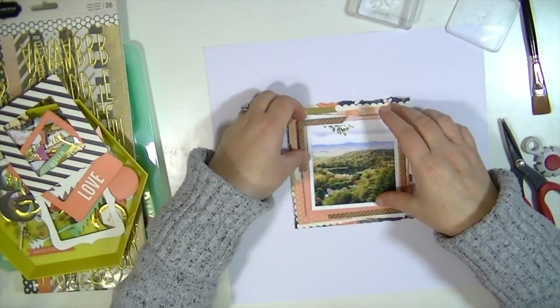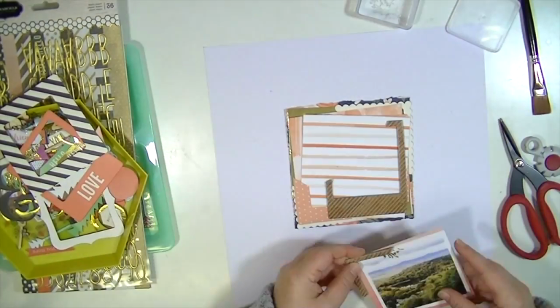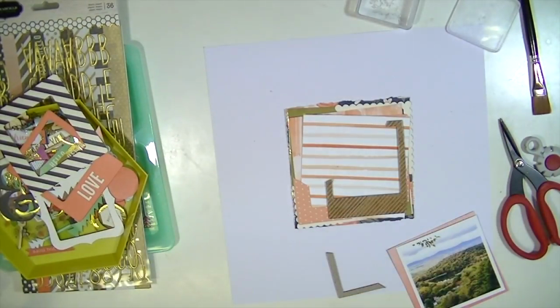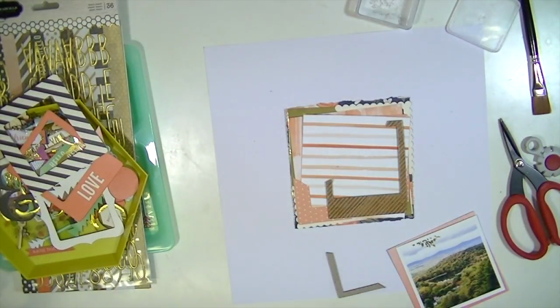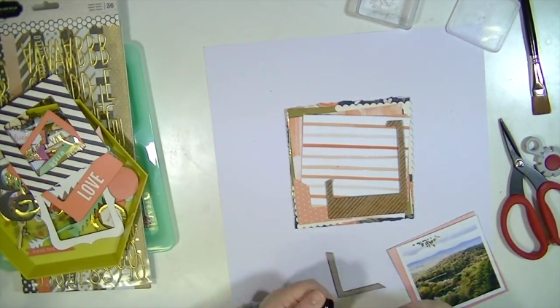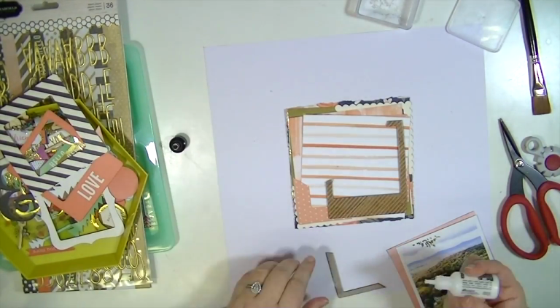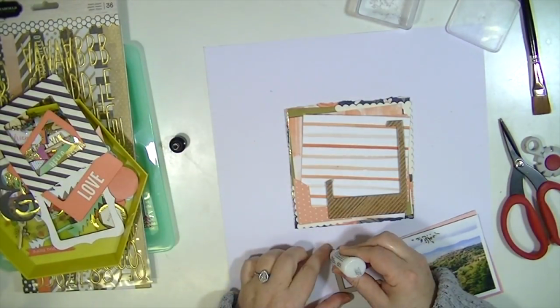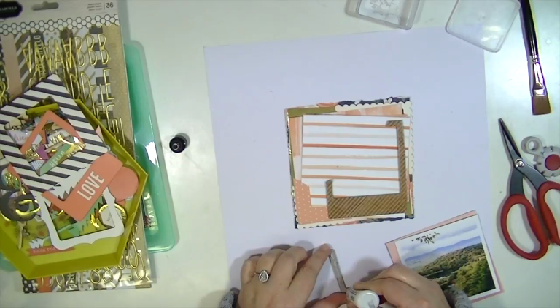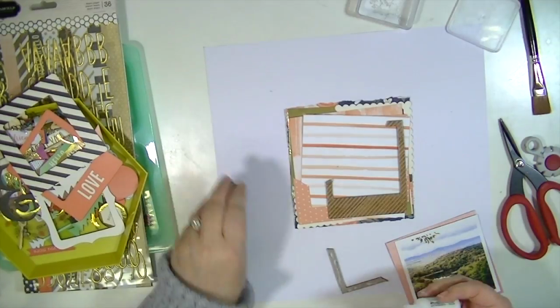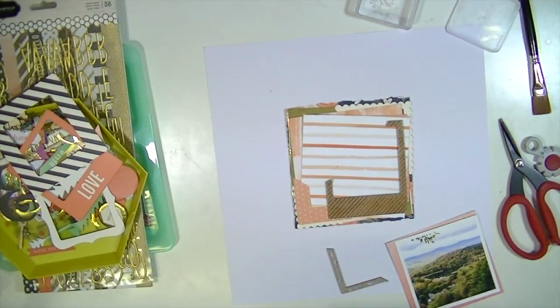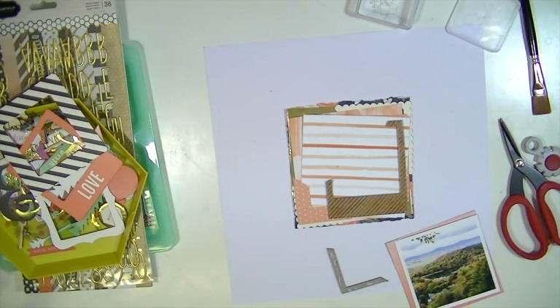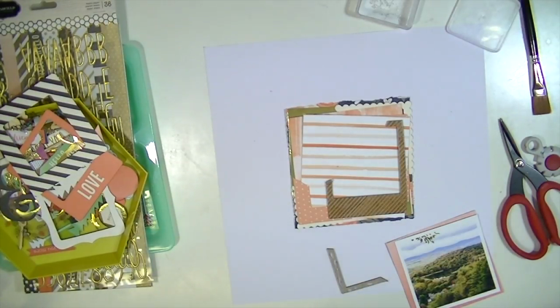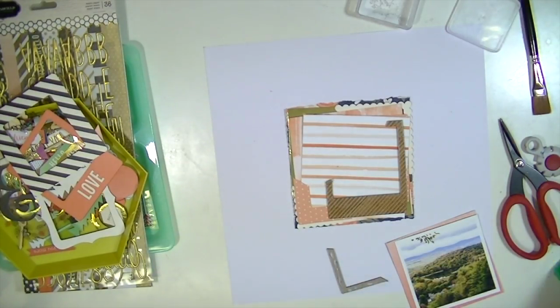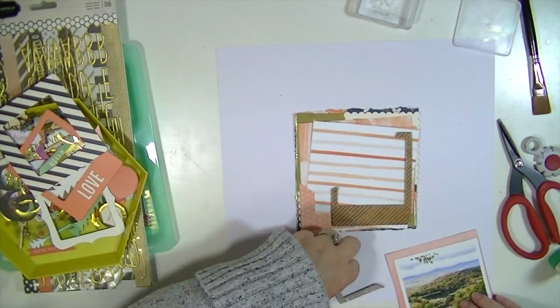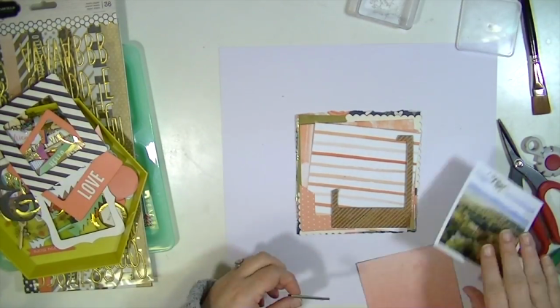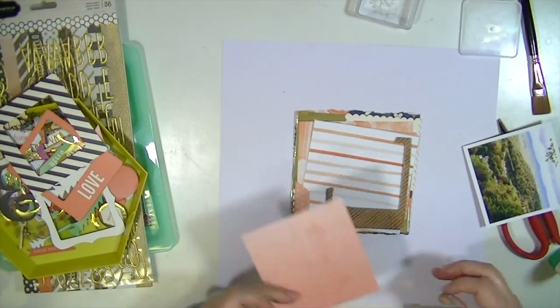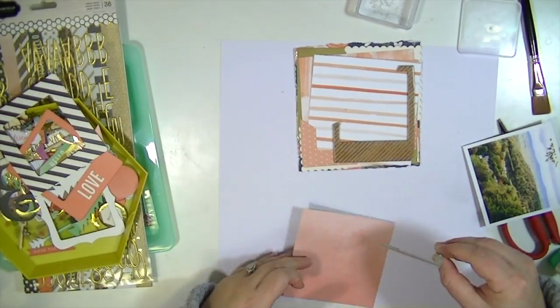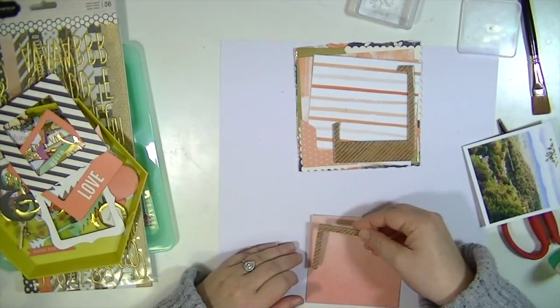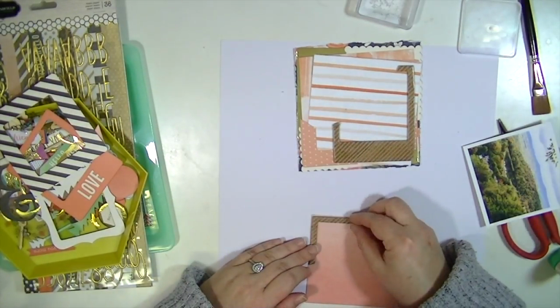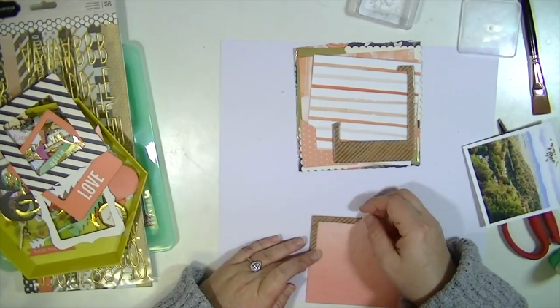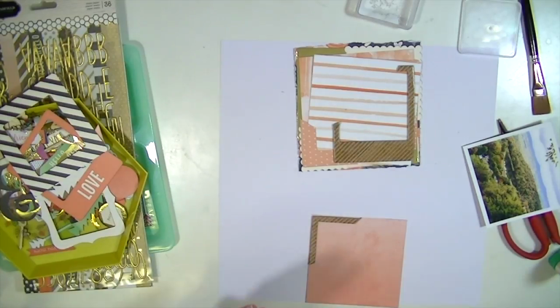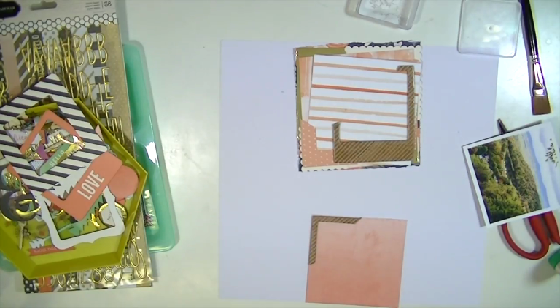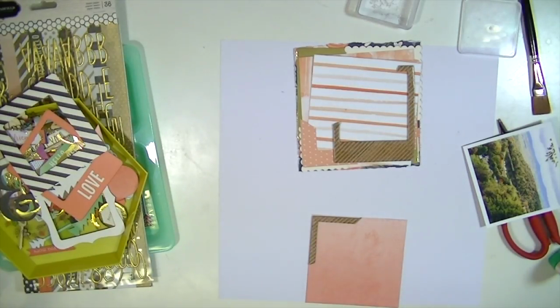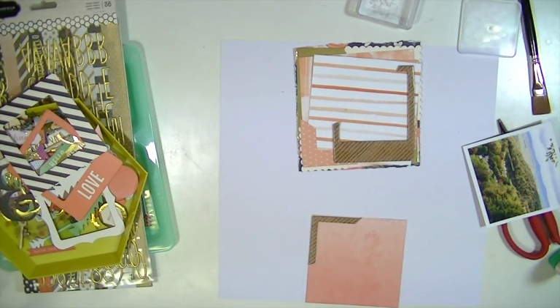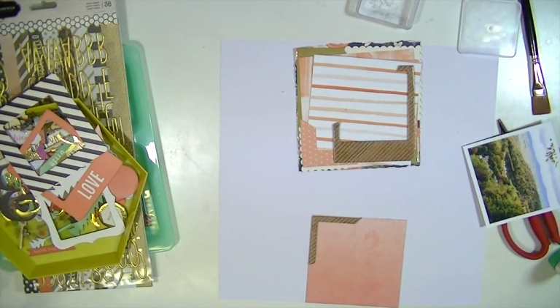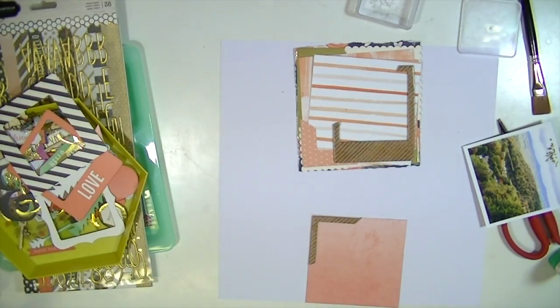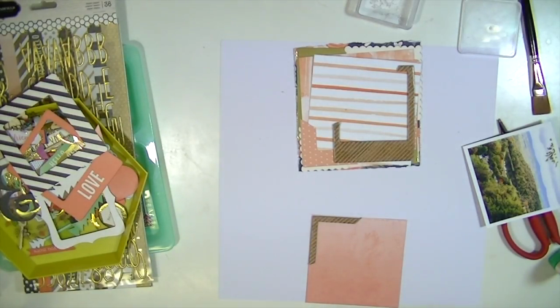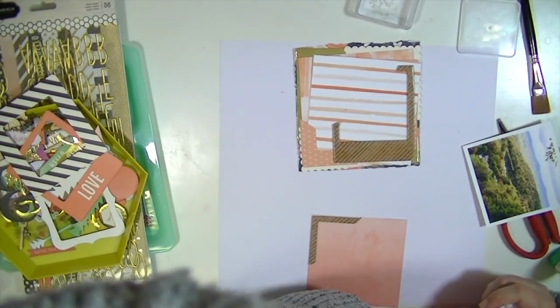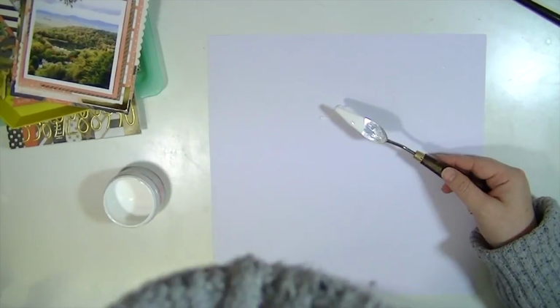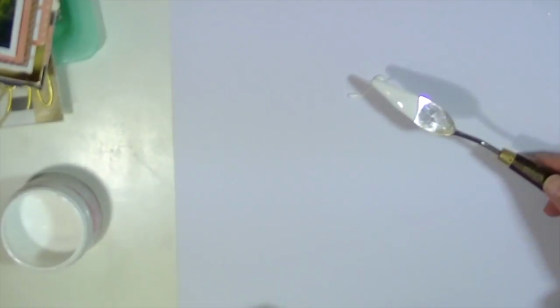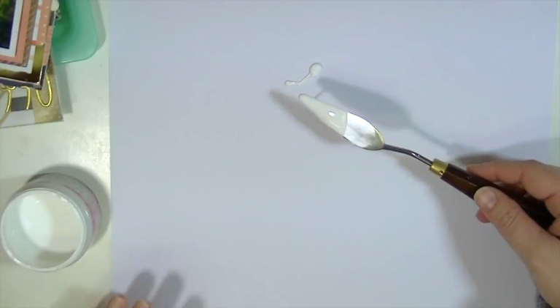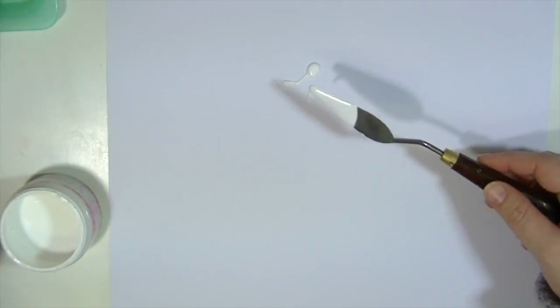I'm showing you what it looks like before I go through and glue it all. It took a while to glue everything together because of how thin some of those frames were. I don't think I'm going to show you all of that.